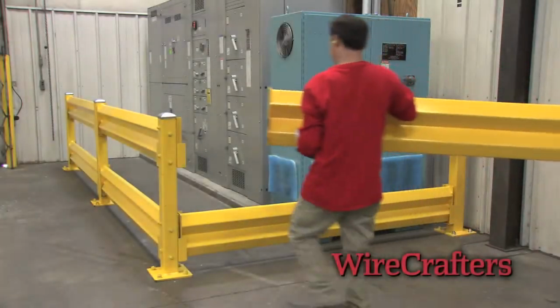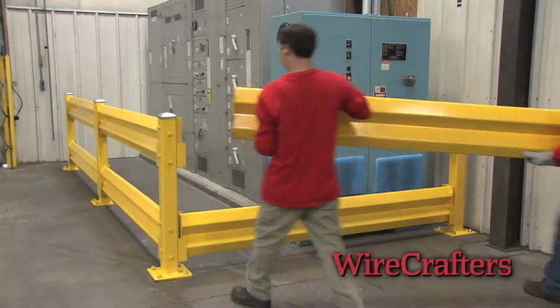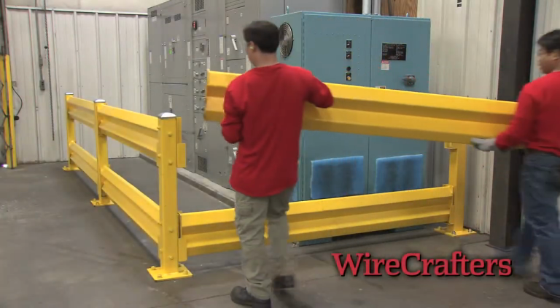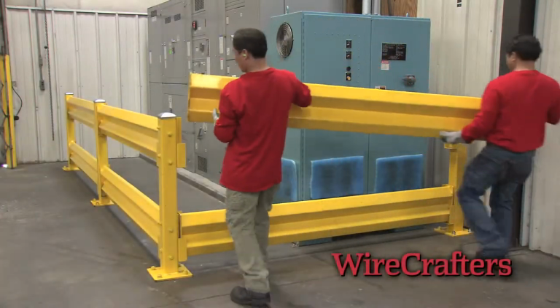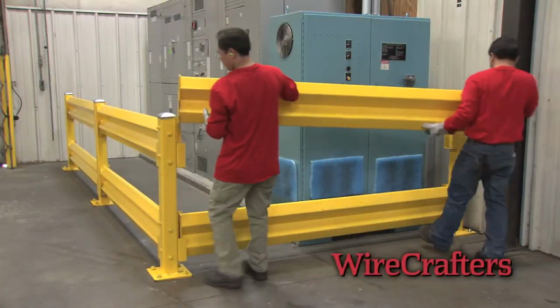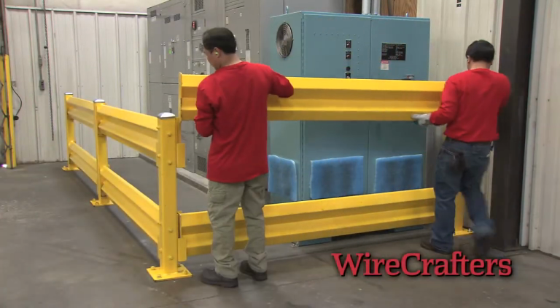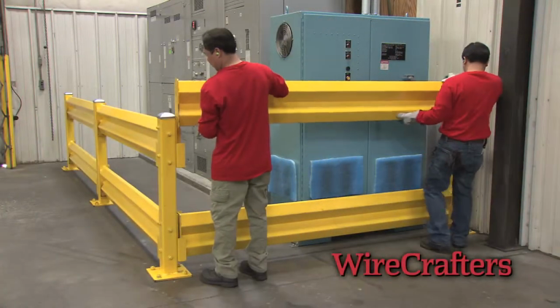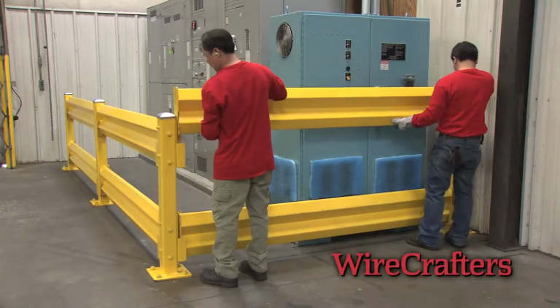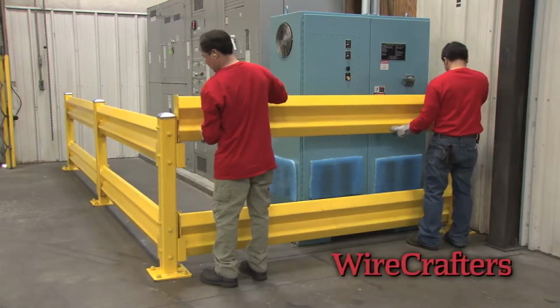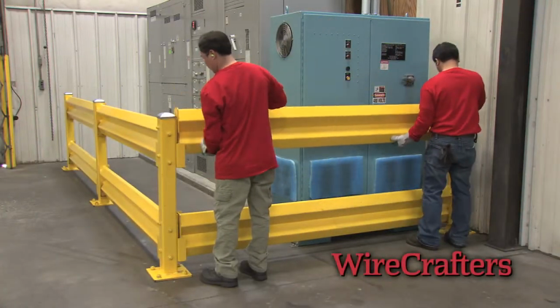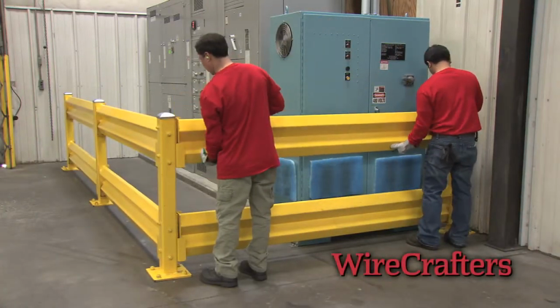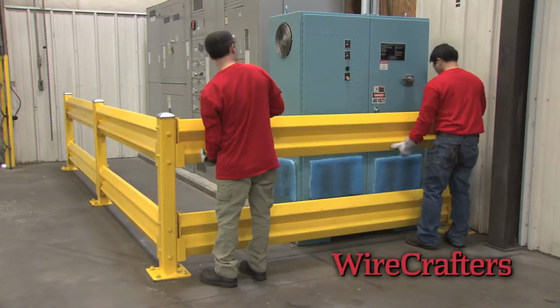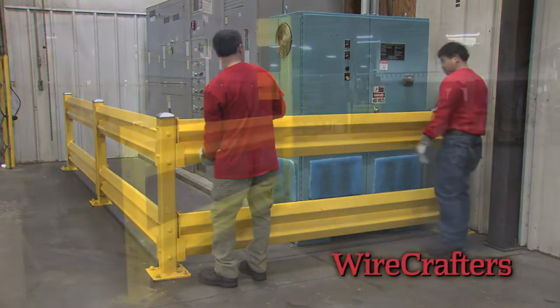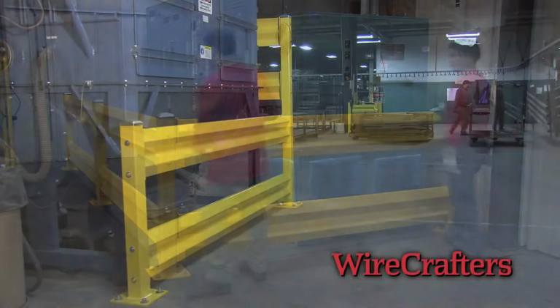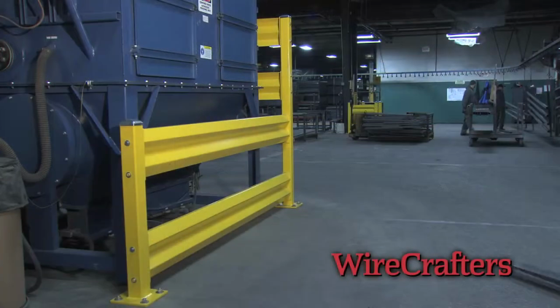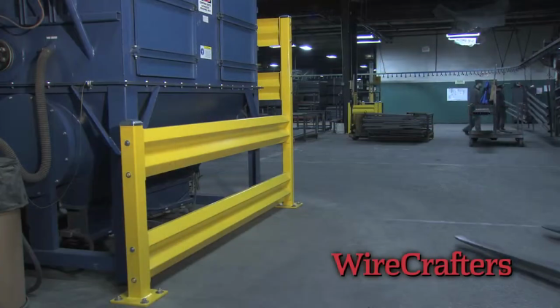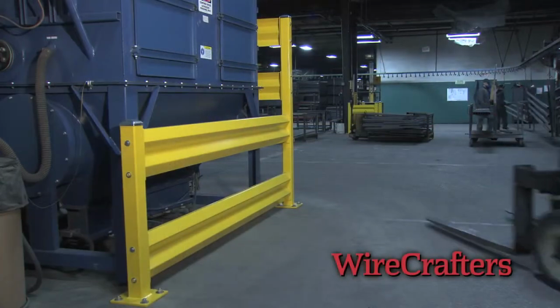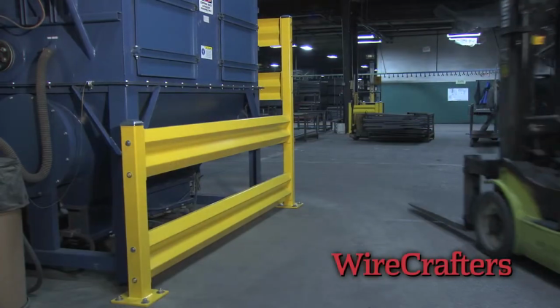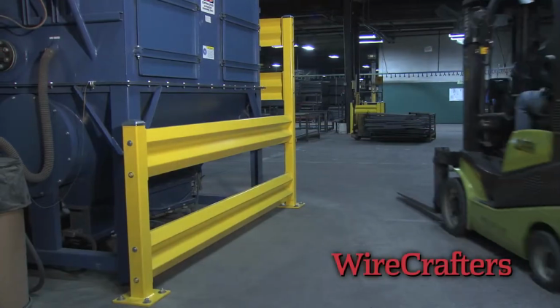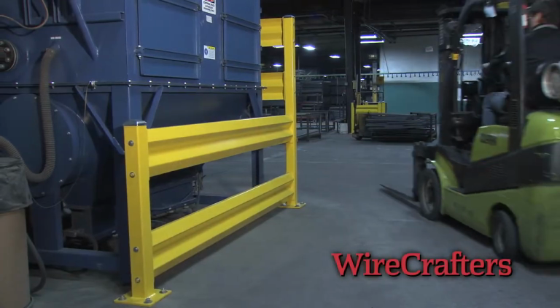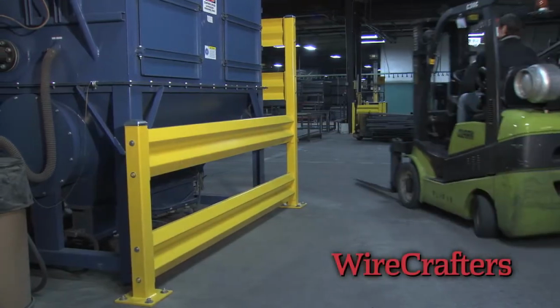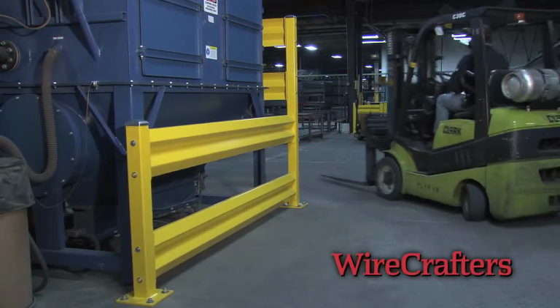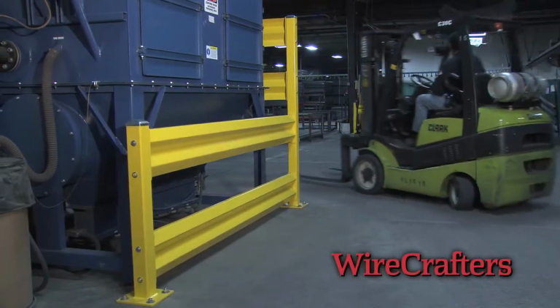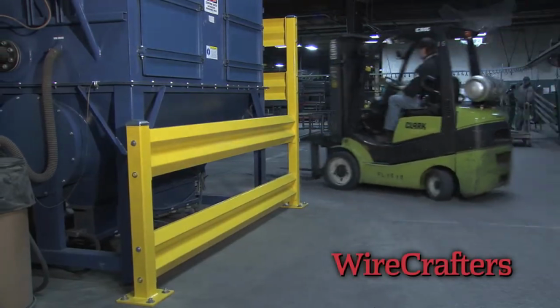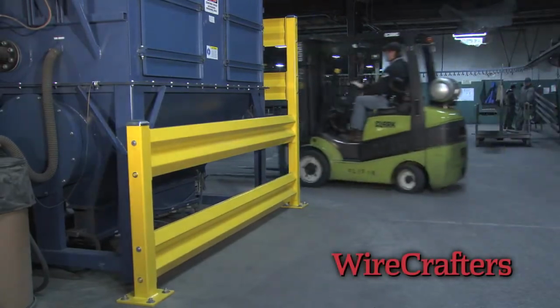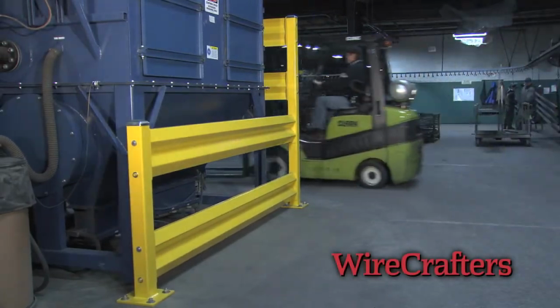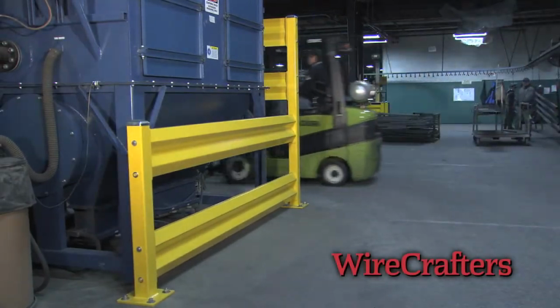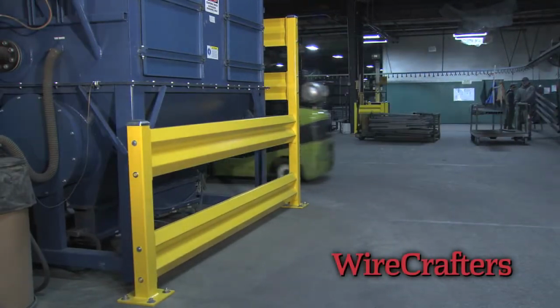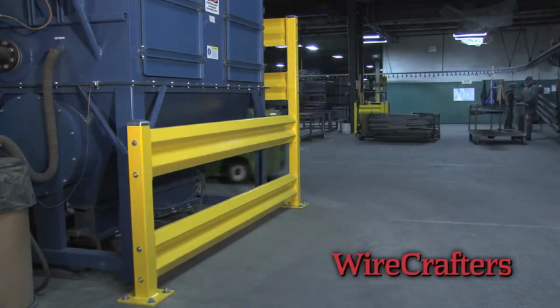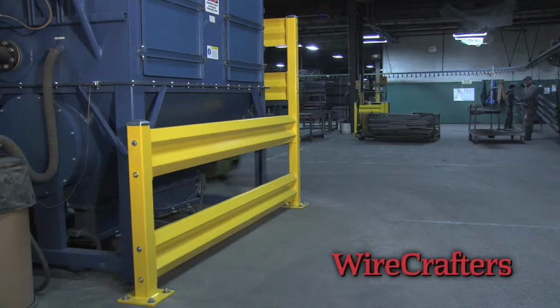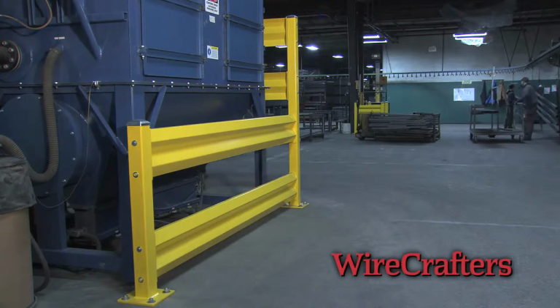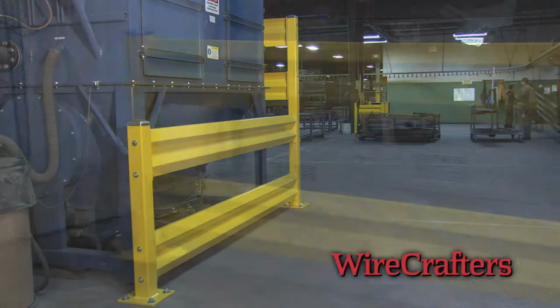Install Wirecrafters Guardrail in your plant to protect people, machinery, and property from accidents involving forklifts, sweepers, or other moving facility equipment.